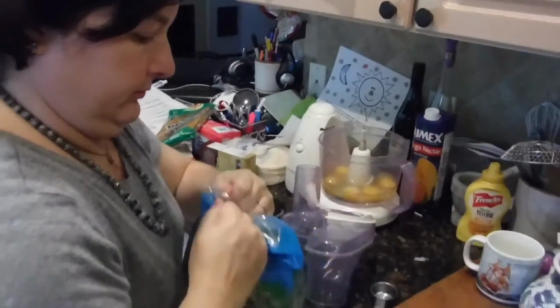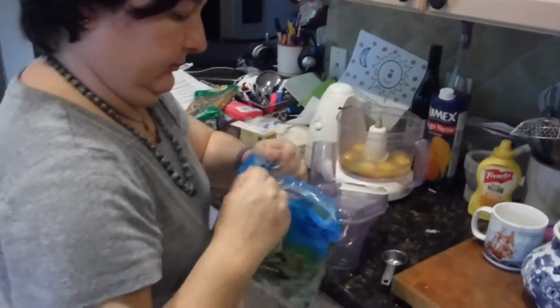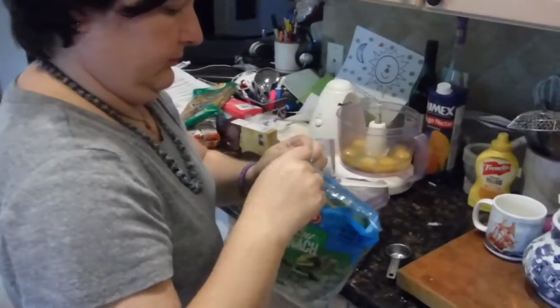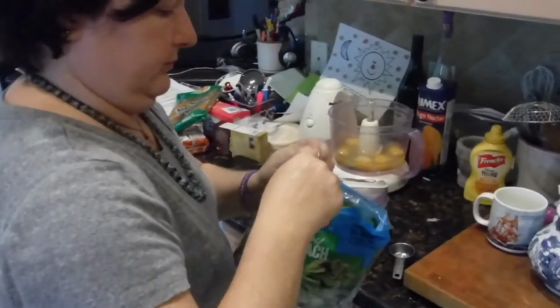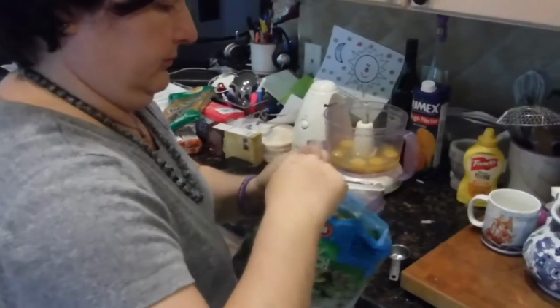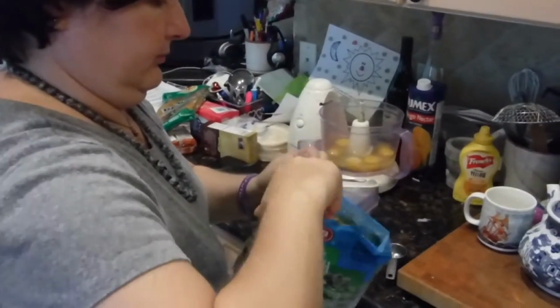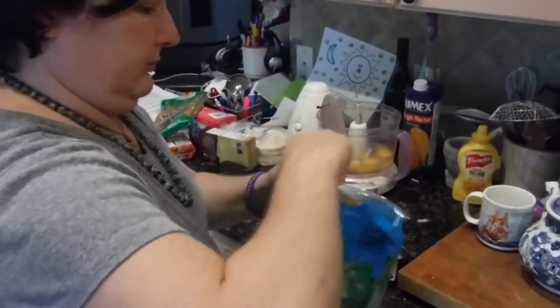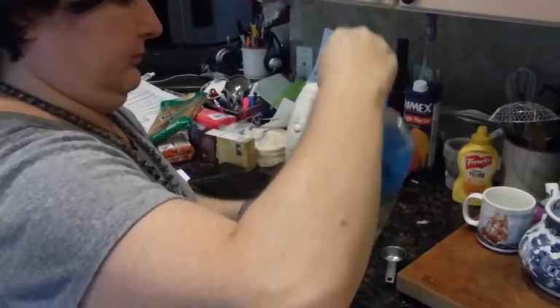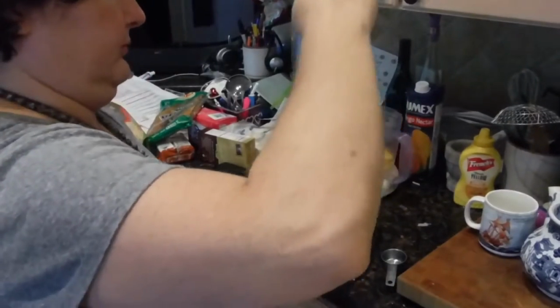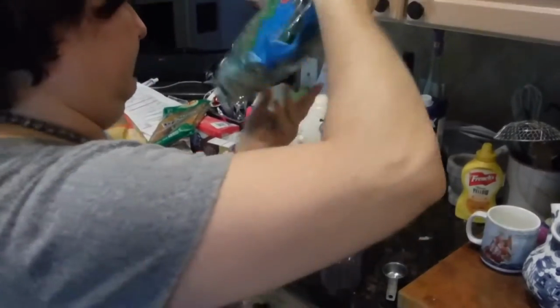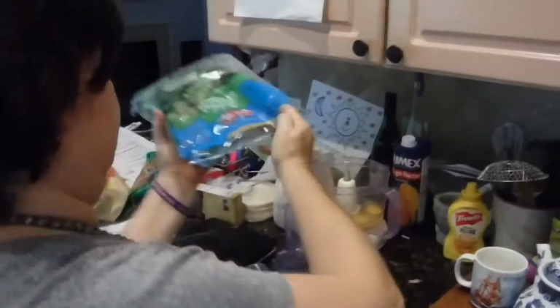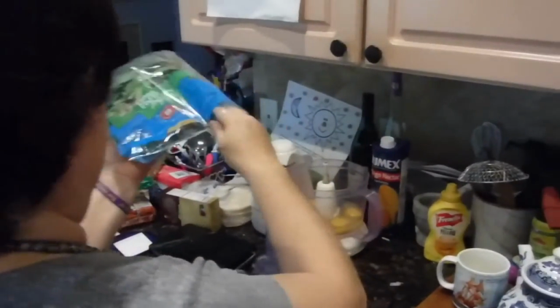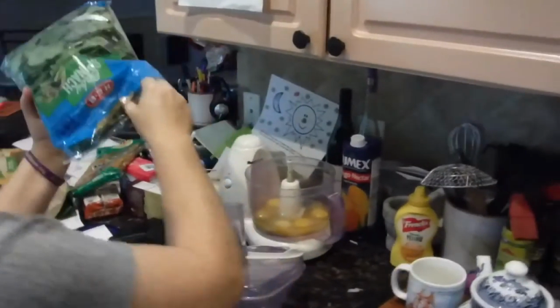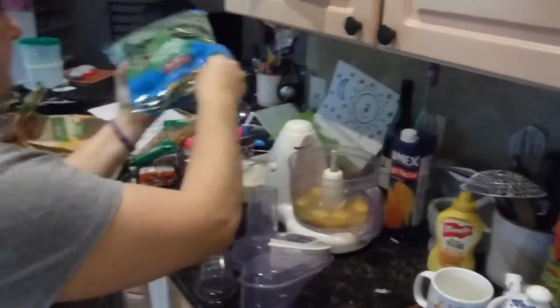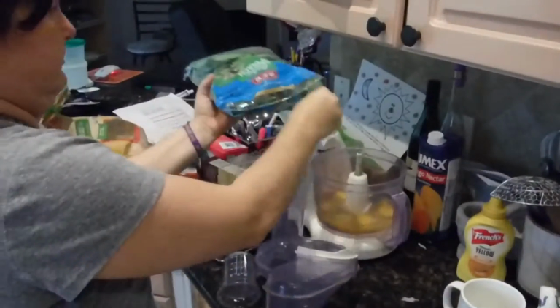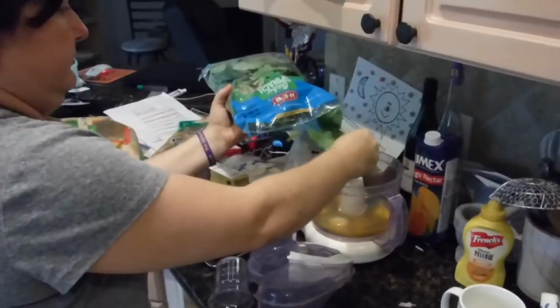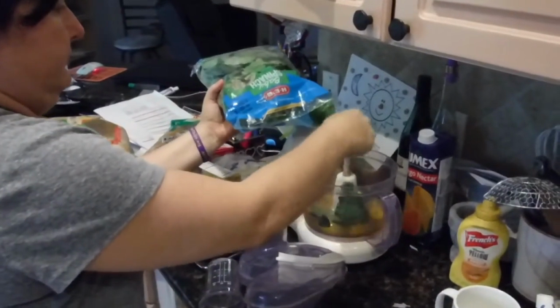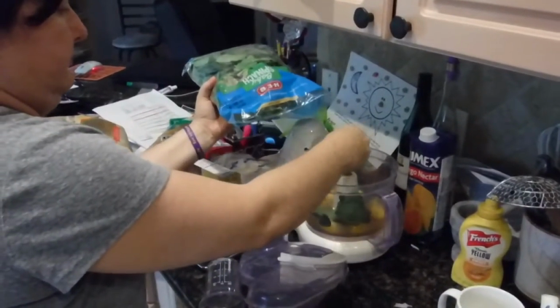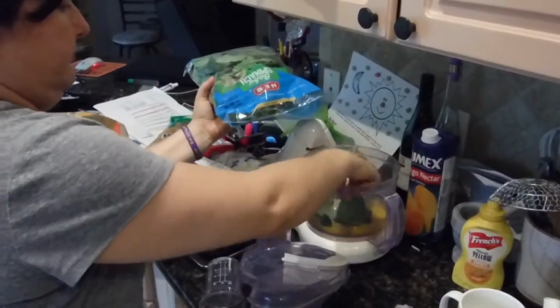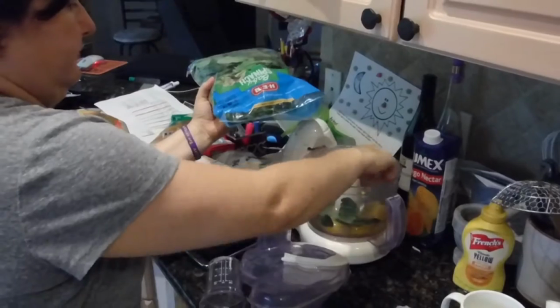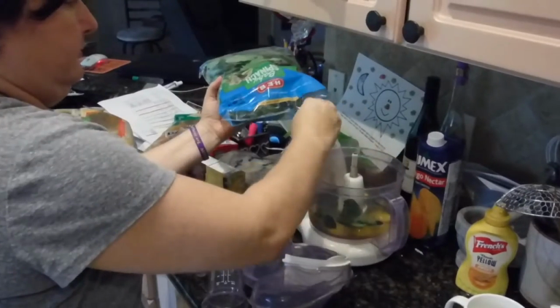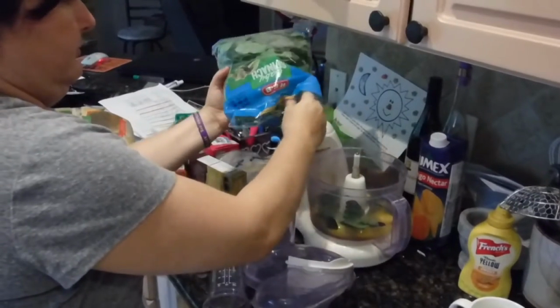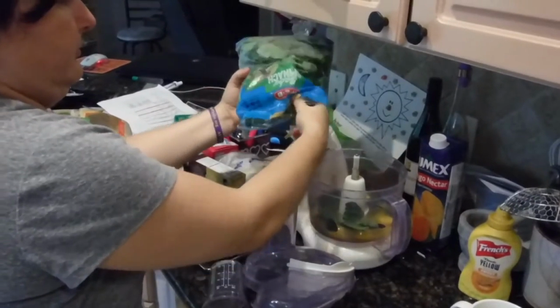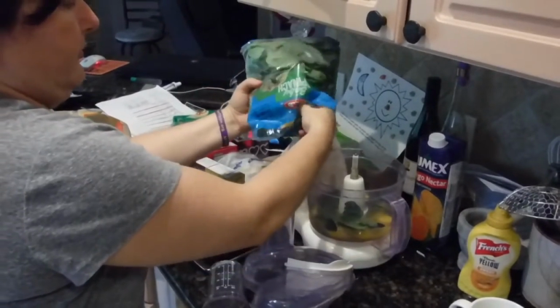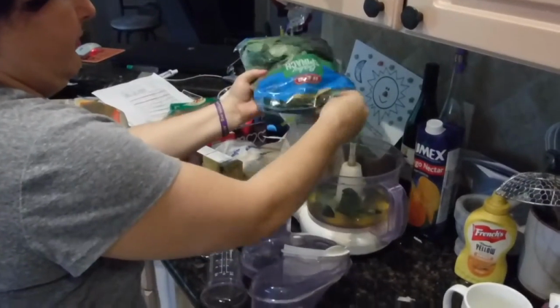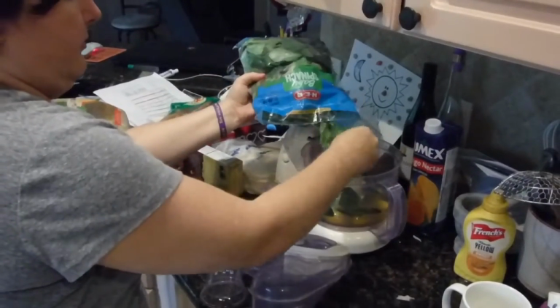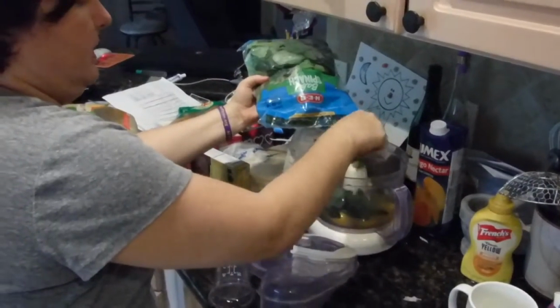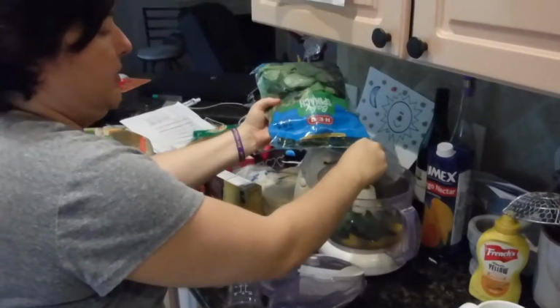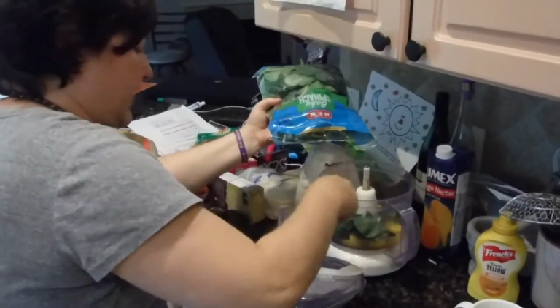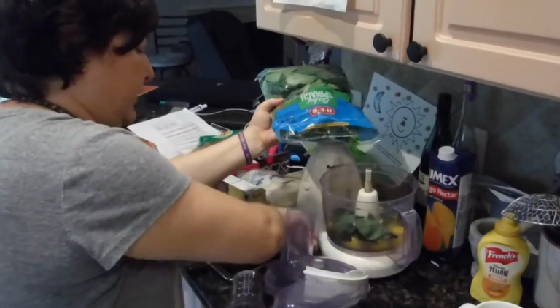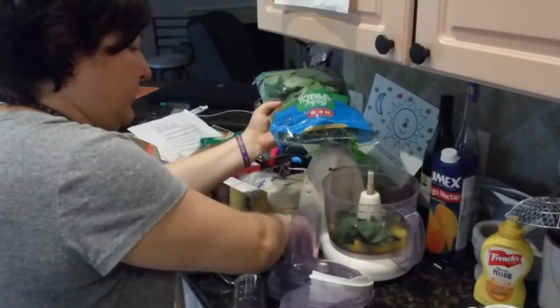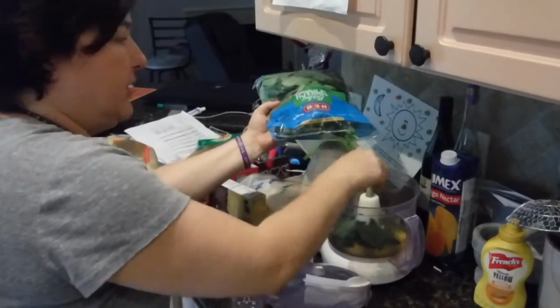This bag of spinach — we're going to put a handful or two of spinach in here.